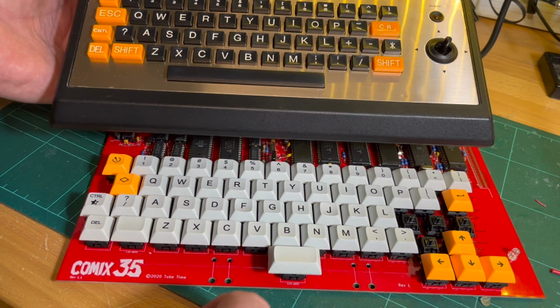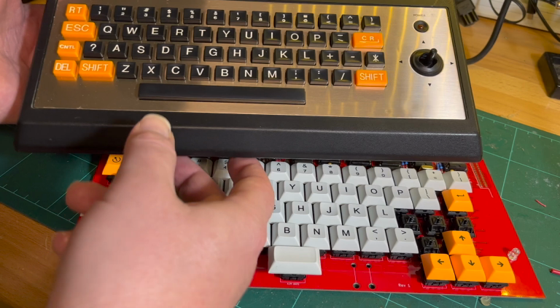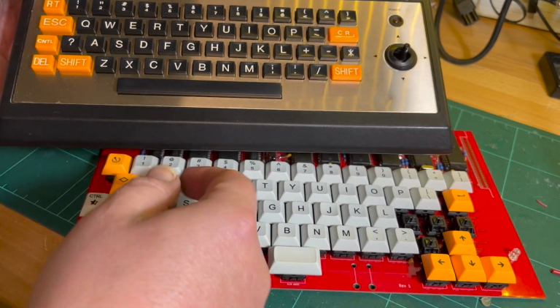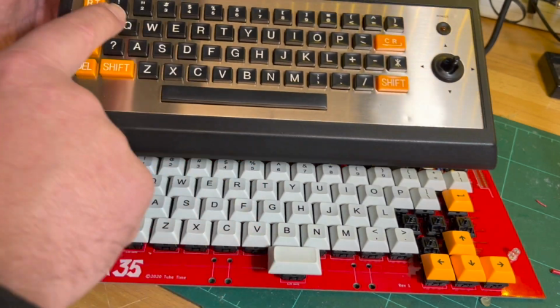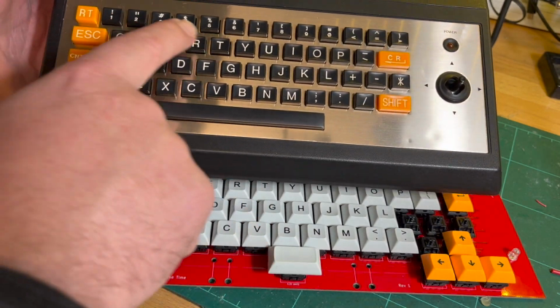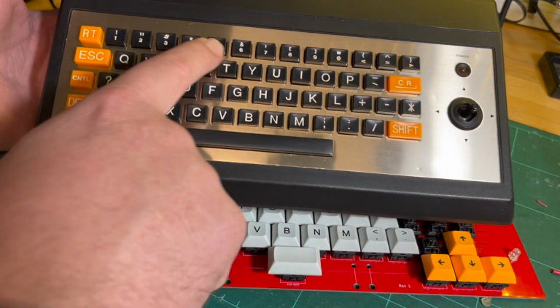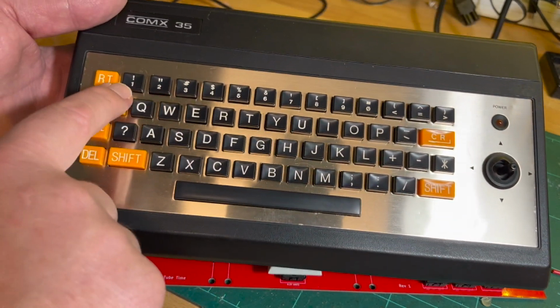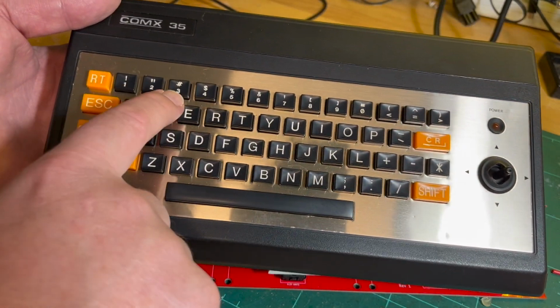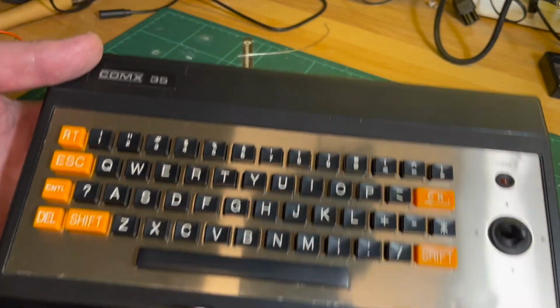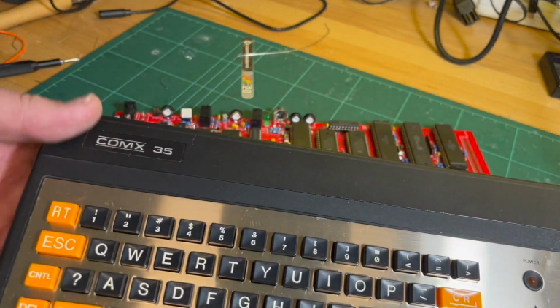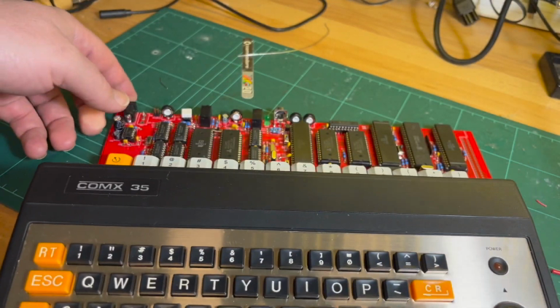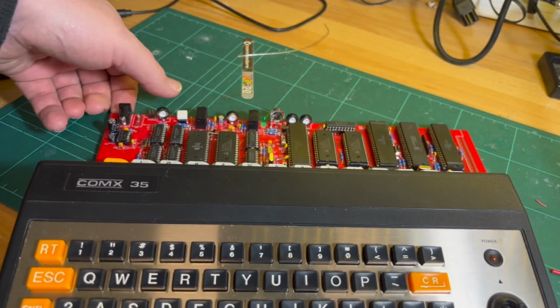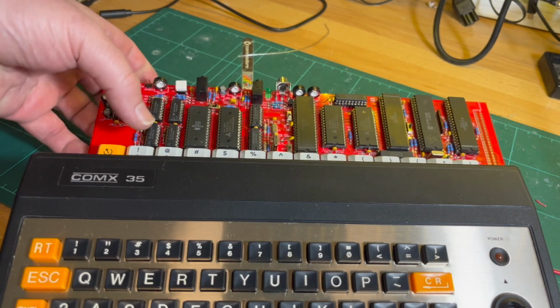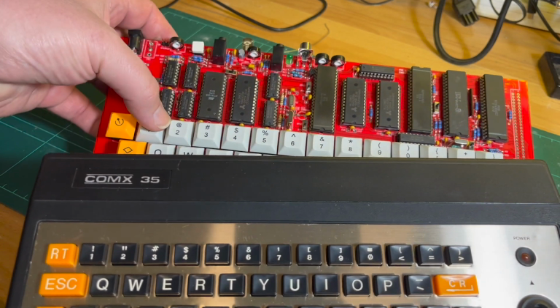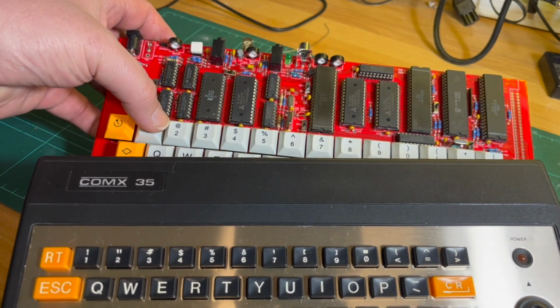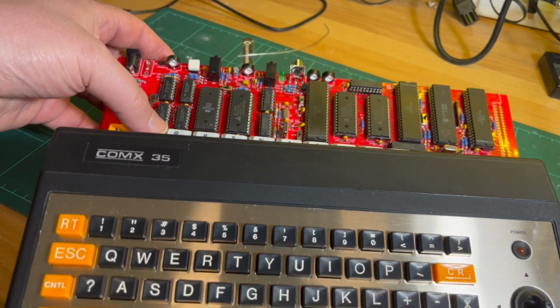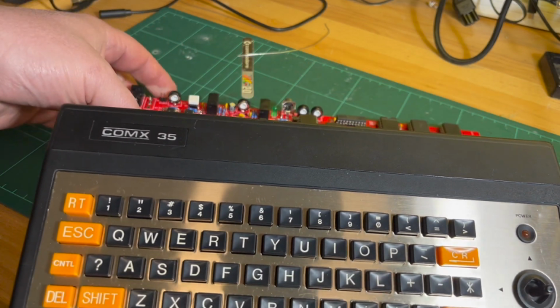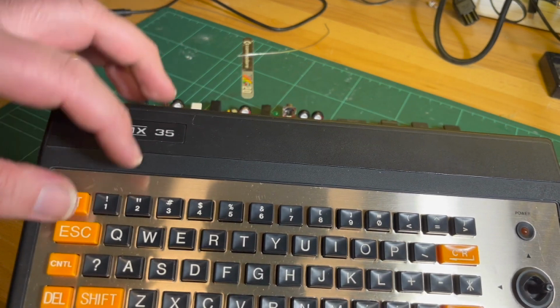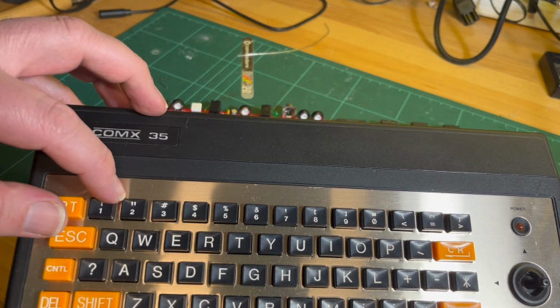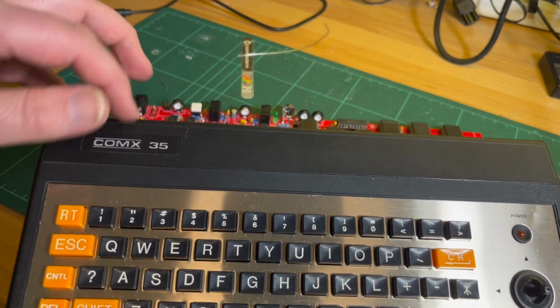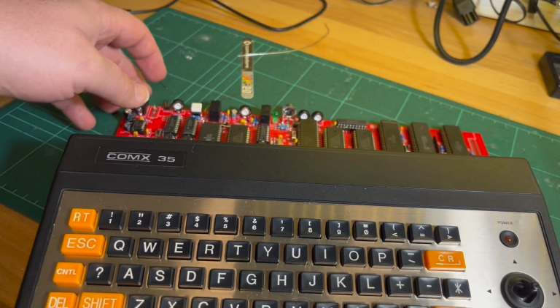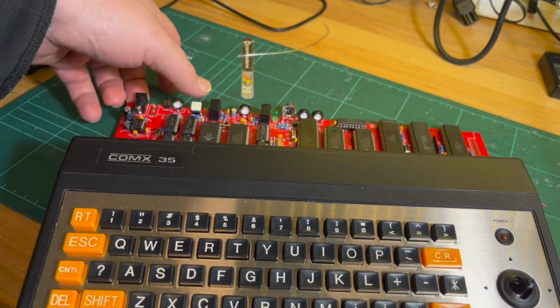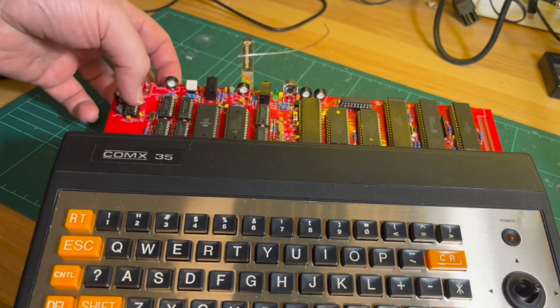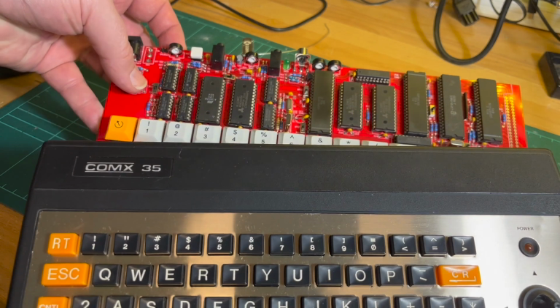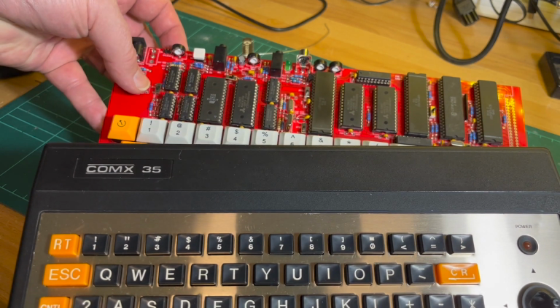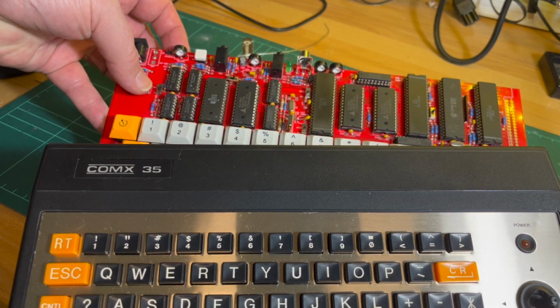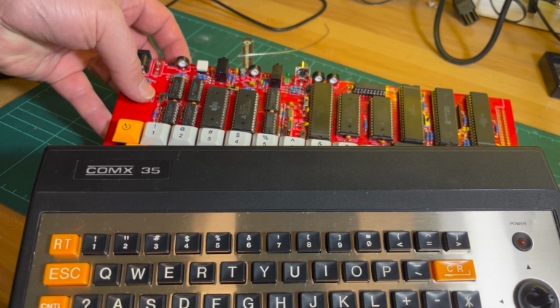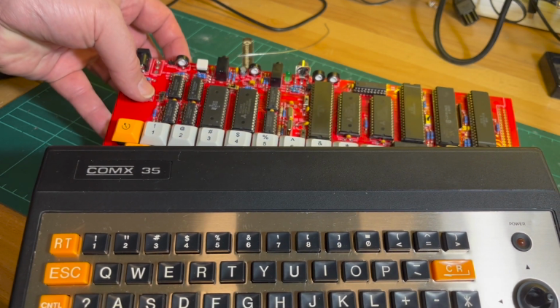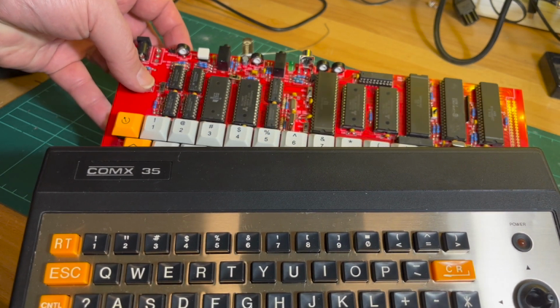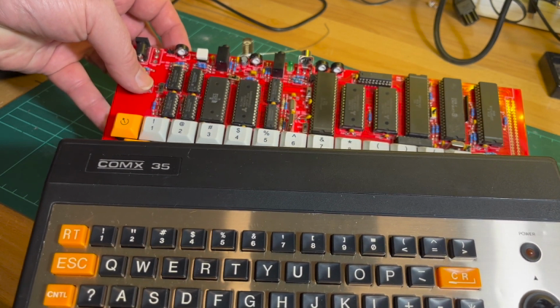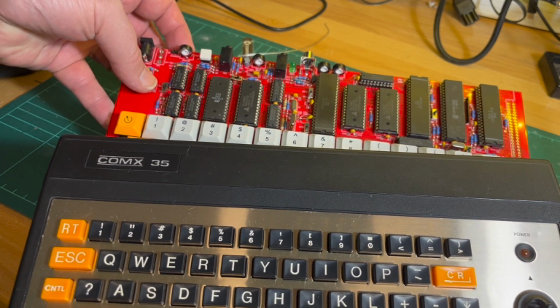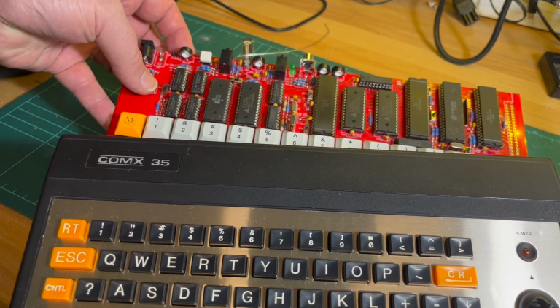There are some differences up on the number pads. For example, this one's got asterisk, whereas on the original we've got what - inverted commas? Apostrophe? I'm not sure.